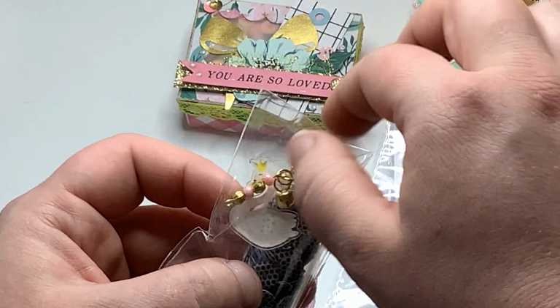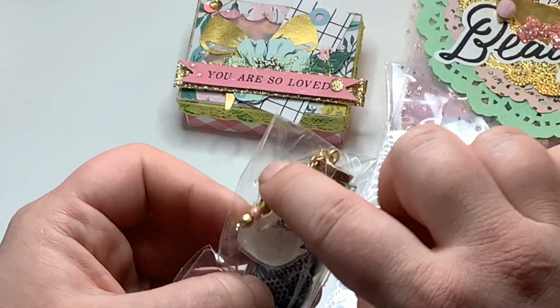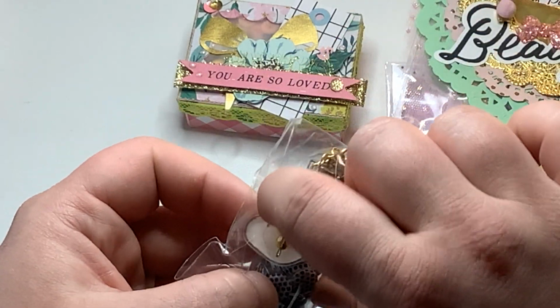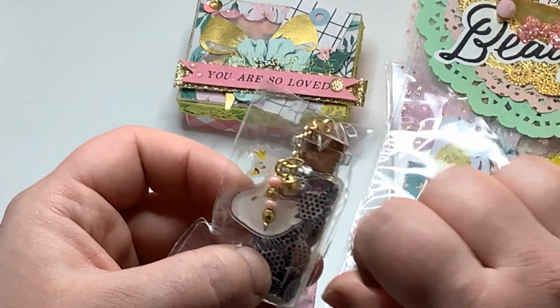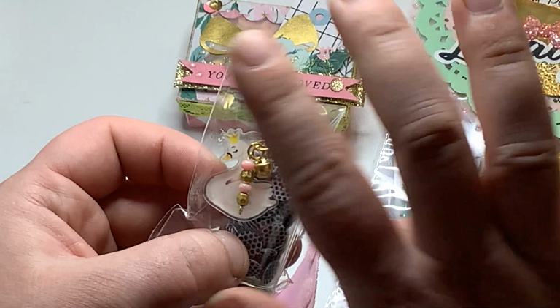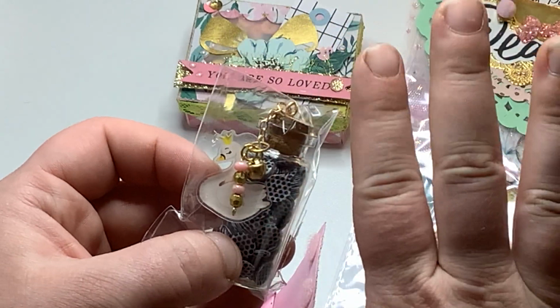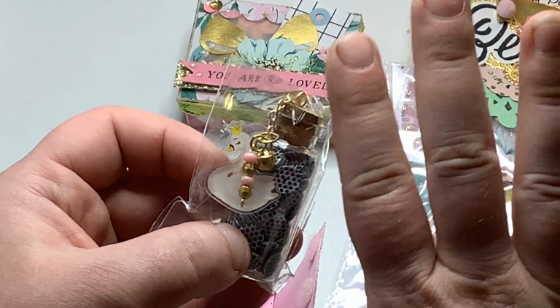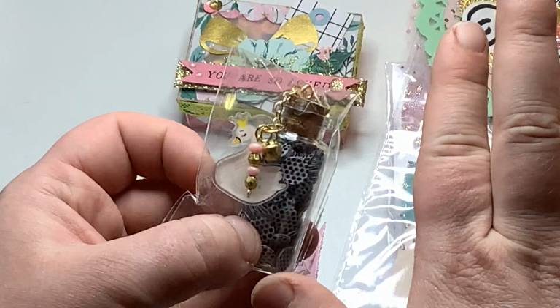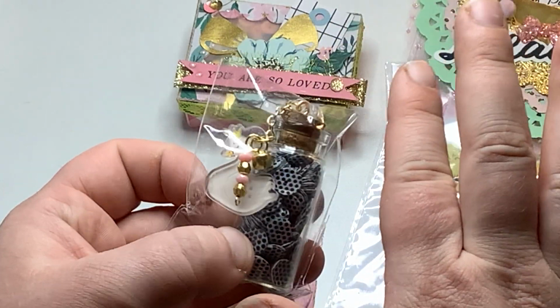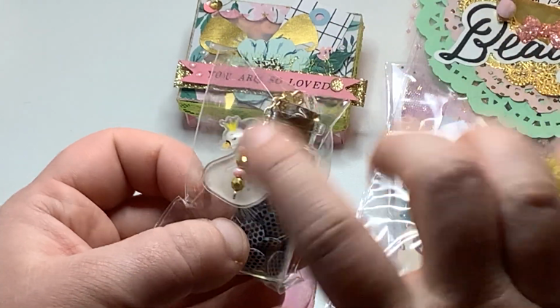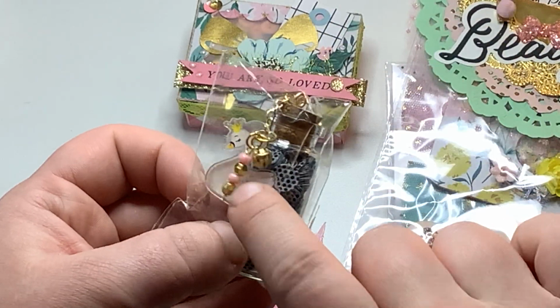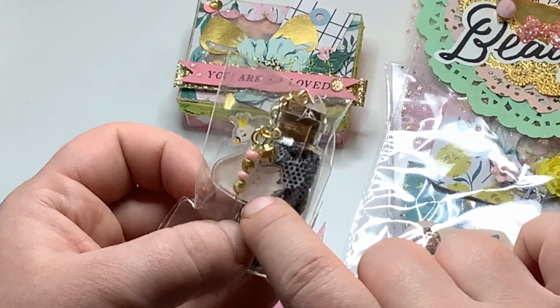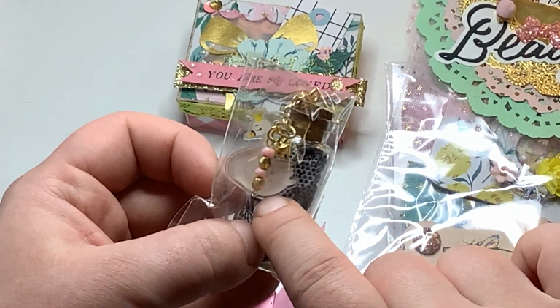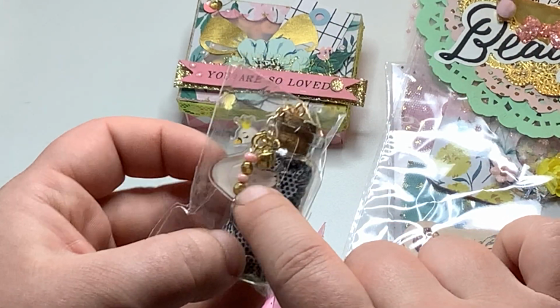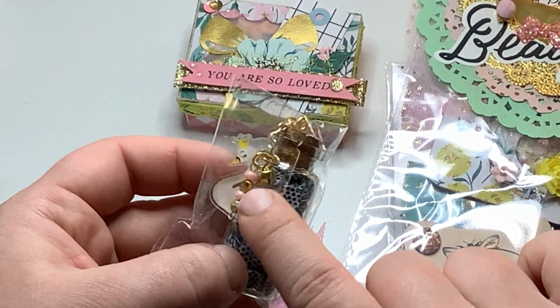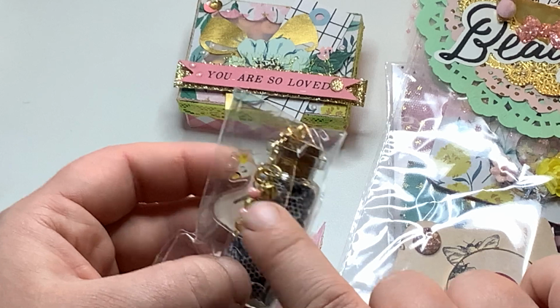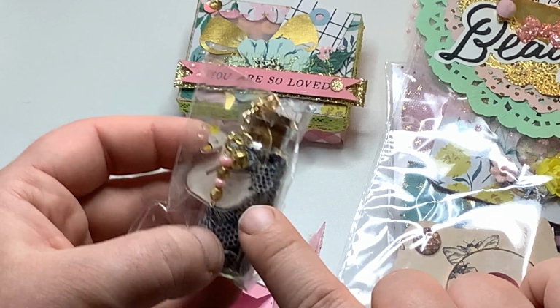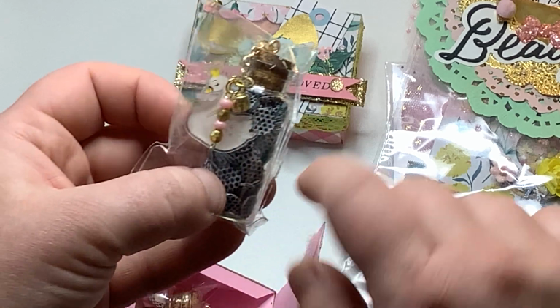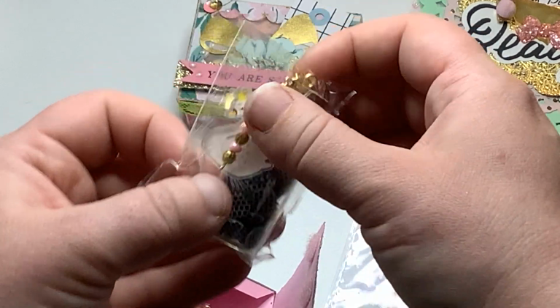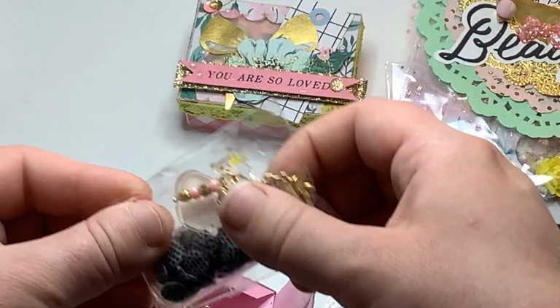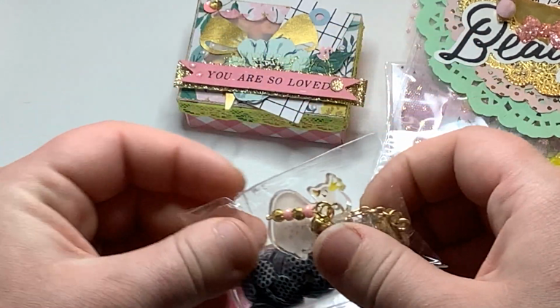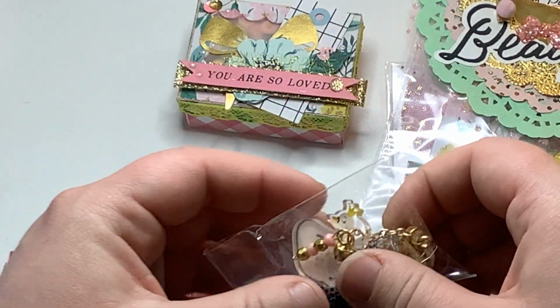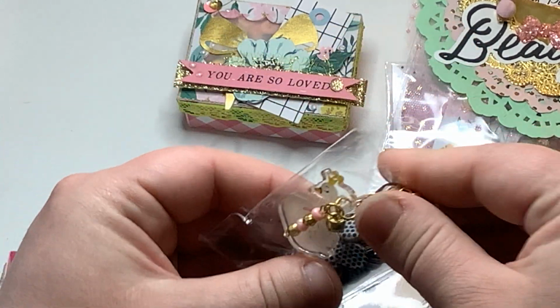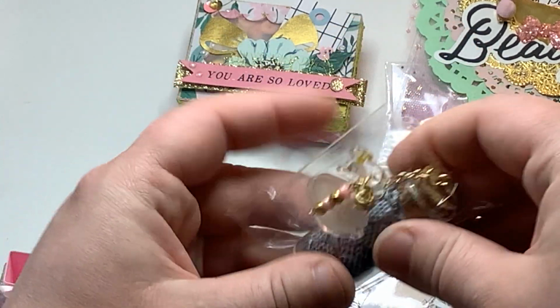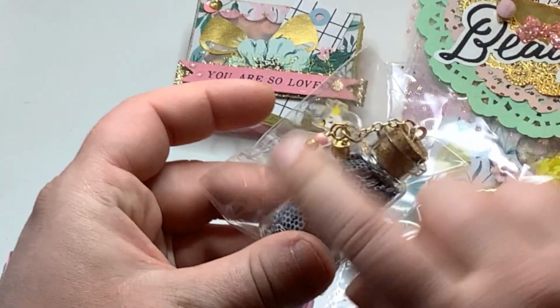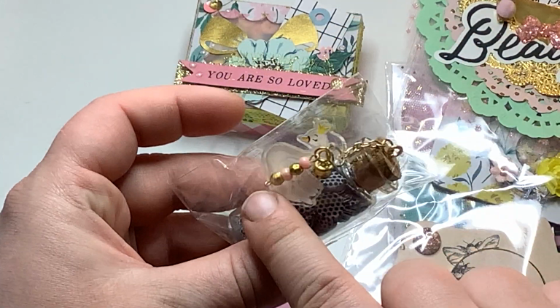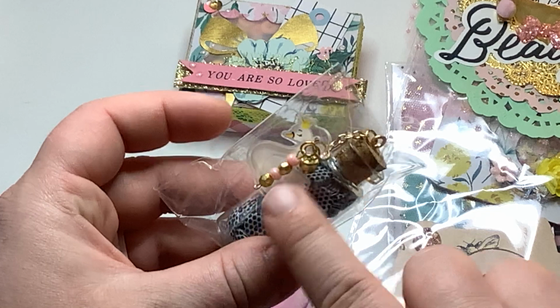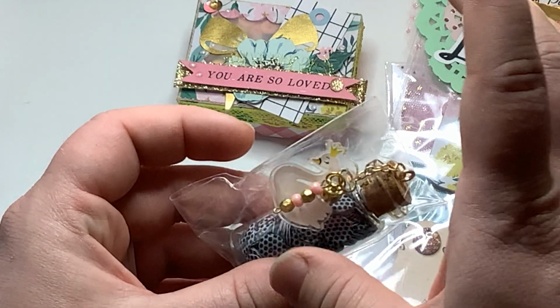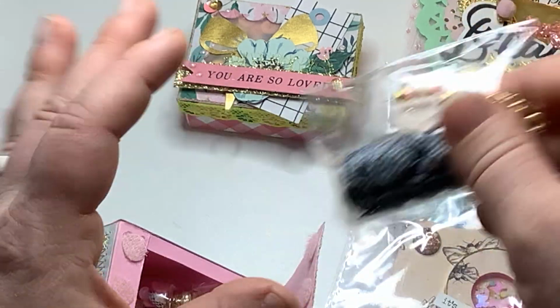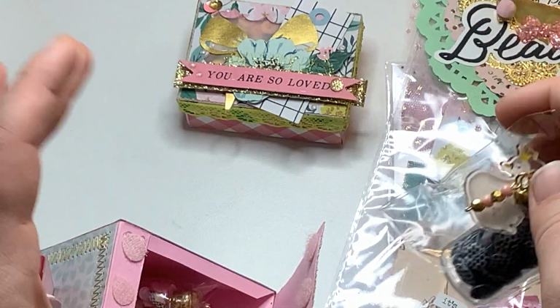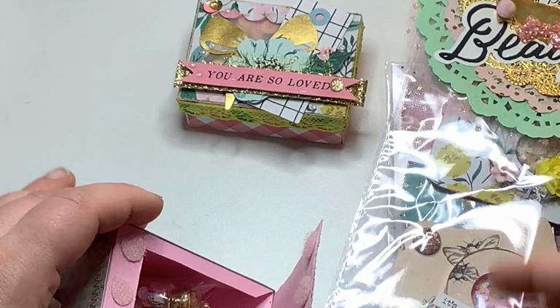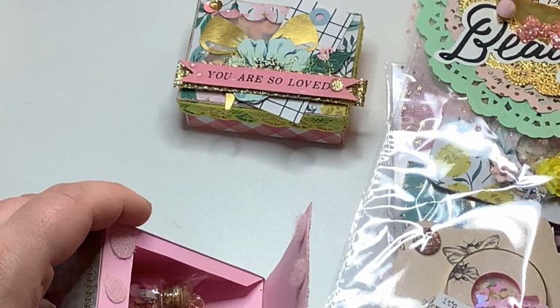They are expensive, FYI, if you're ever considering doing something like that. It would be much cheaper to do what April does with the Shrinky Dinks, if you're able to do the printable Shrinky Dinks.